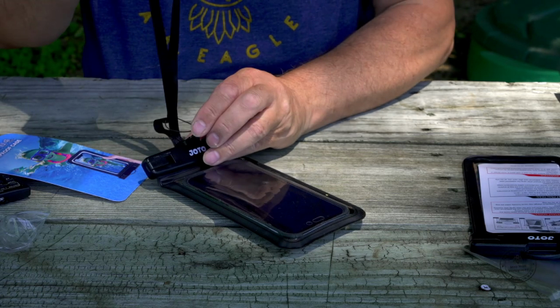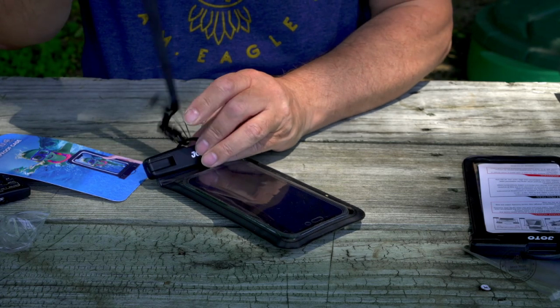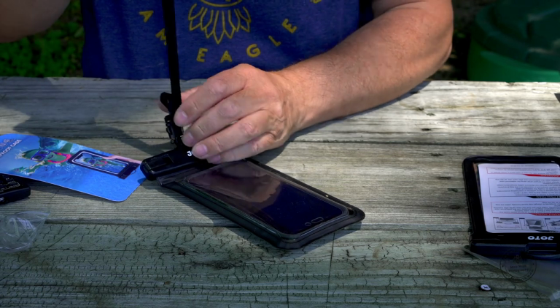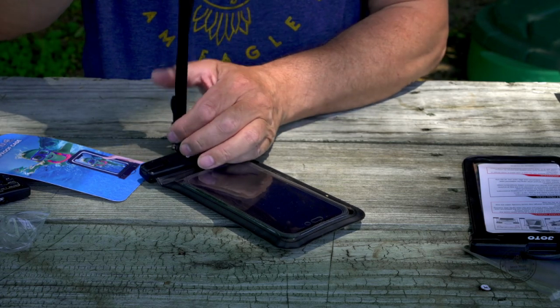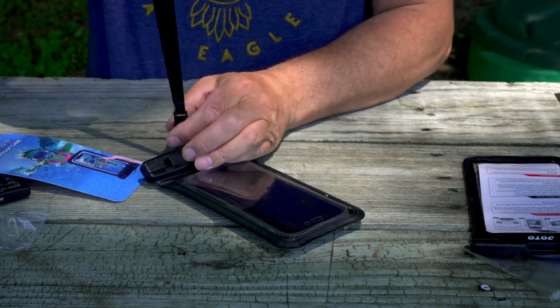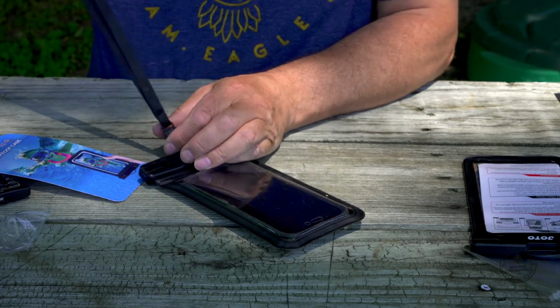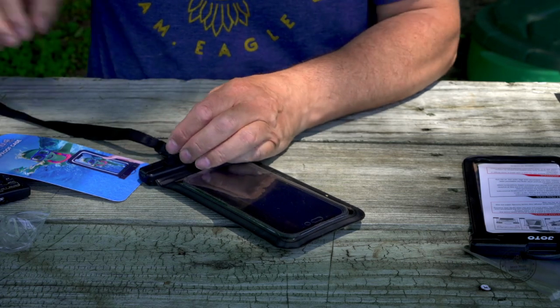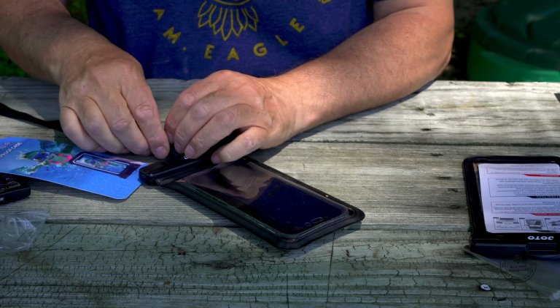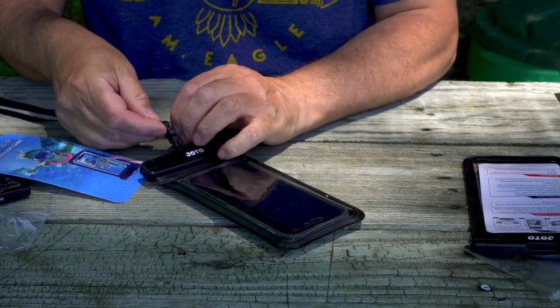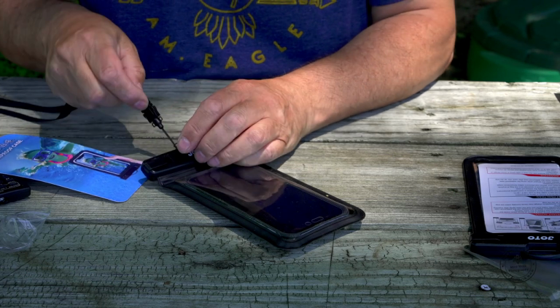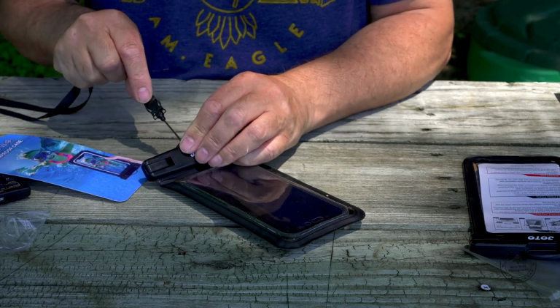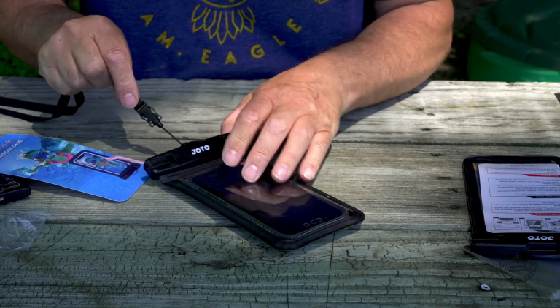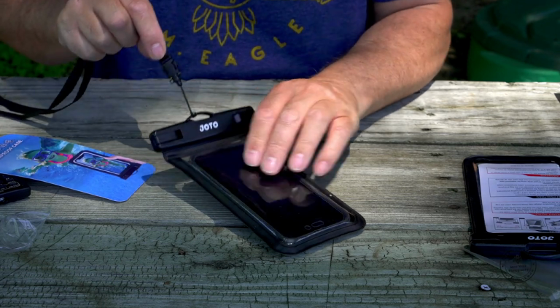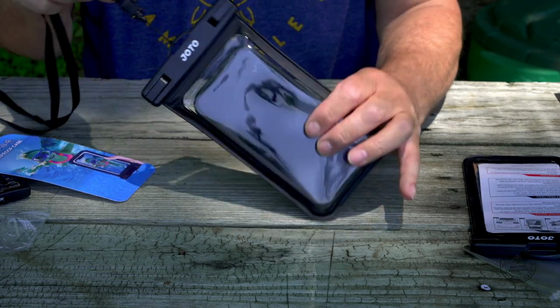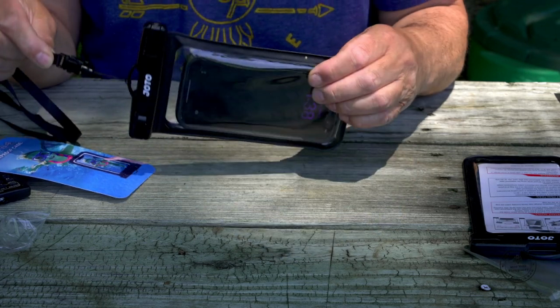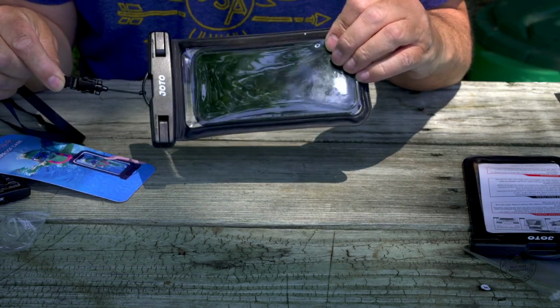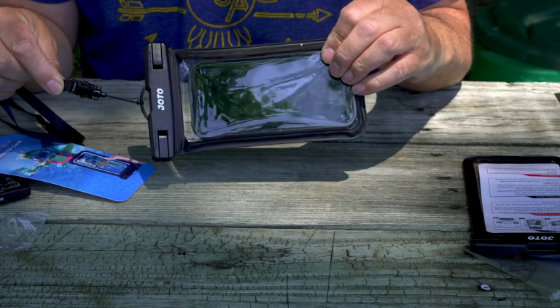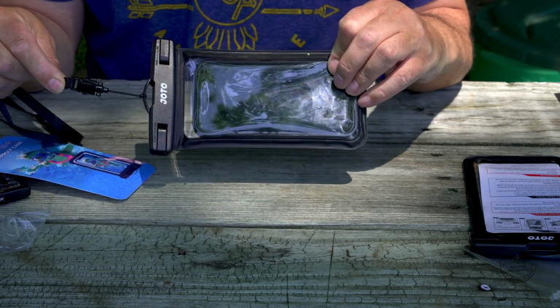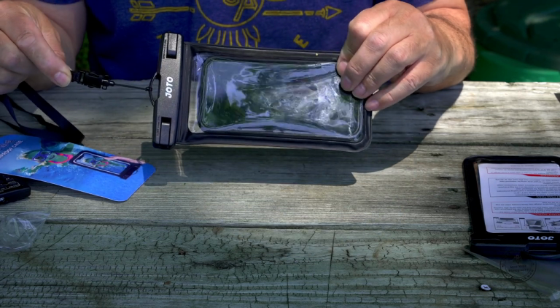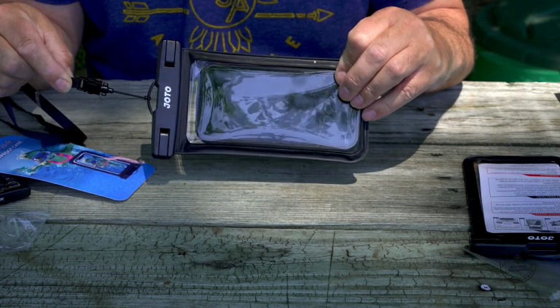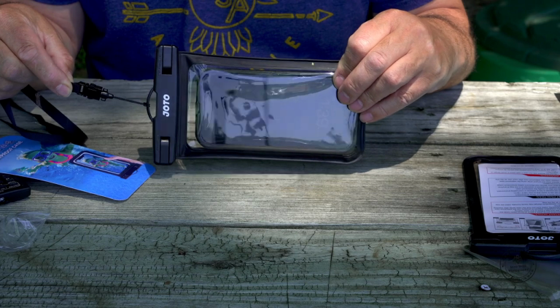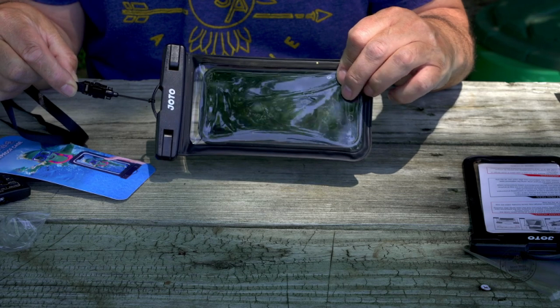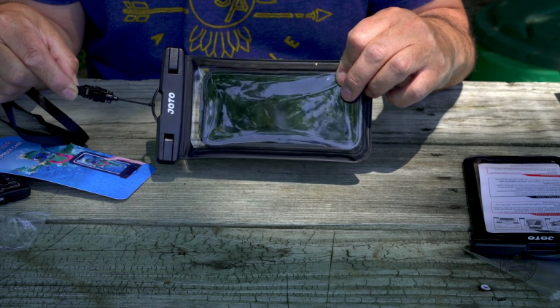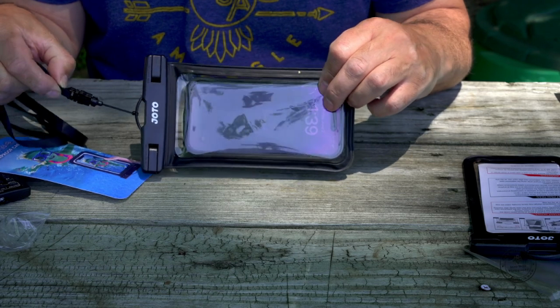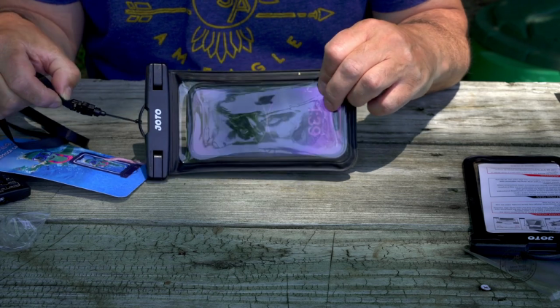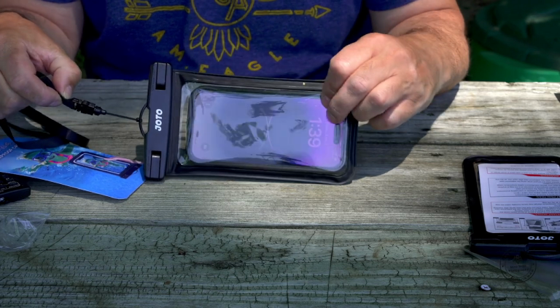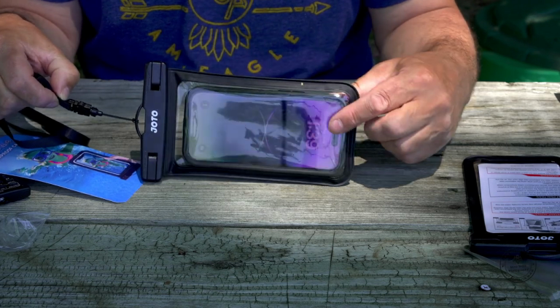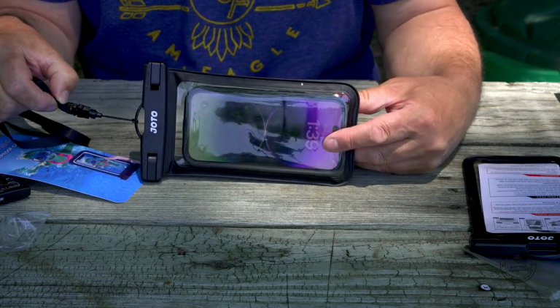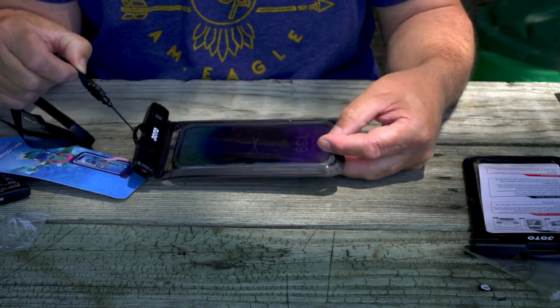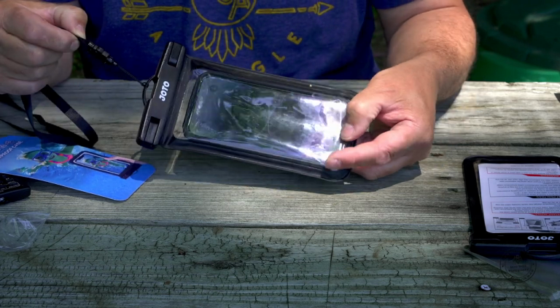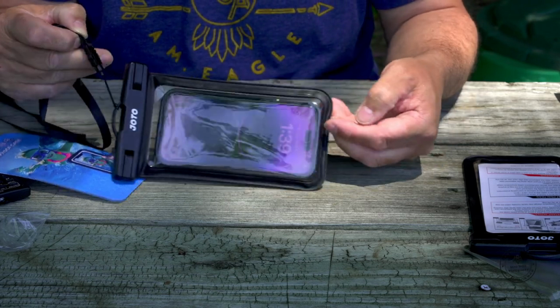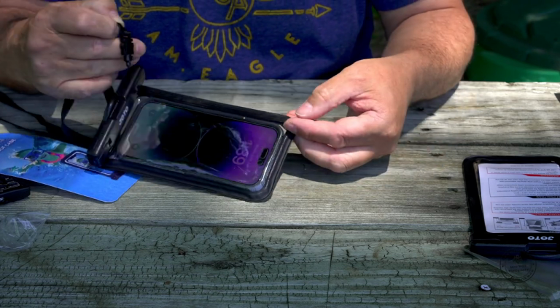You just go this way and put your strap inside, and that's it — you are ready to go underwater. Let's go and we will test it right now.